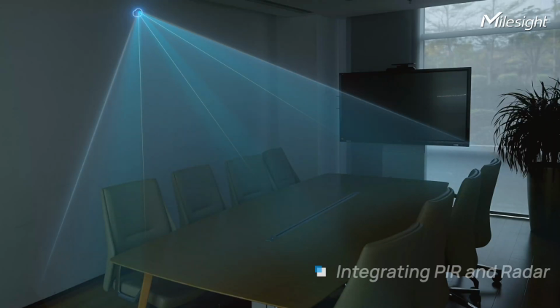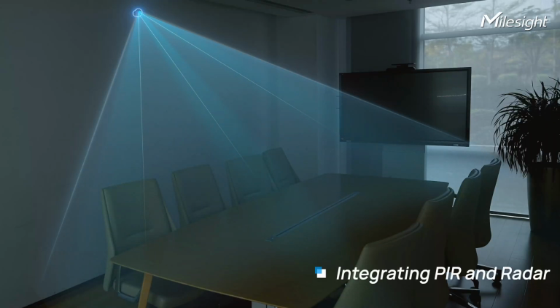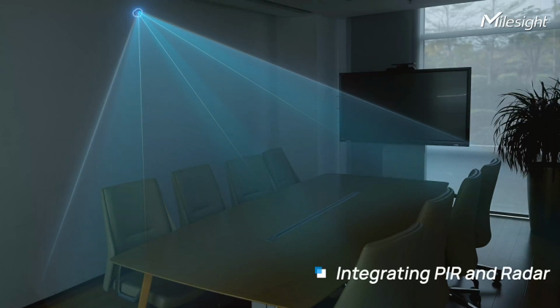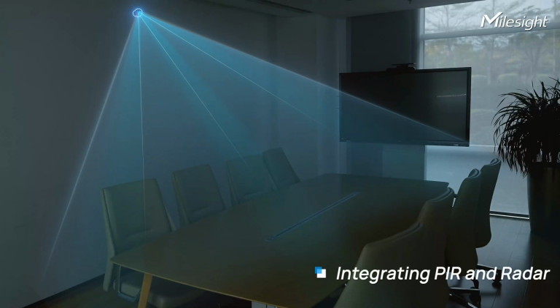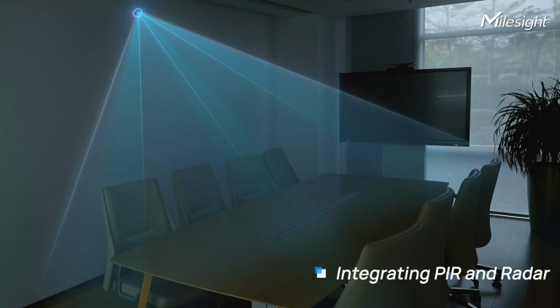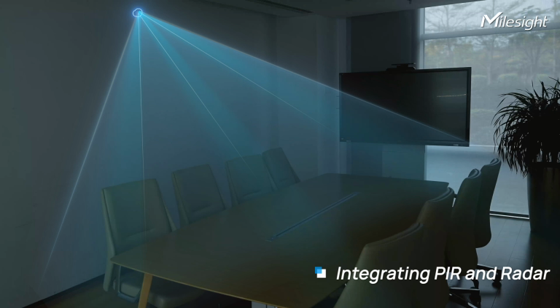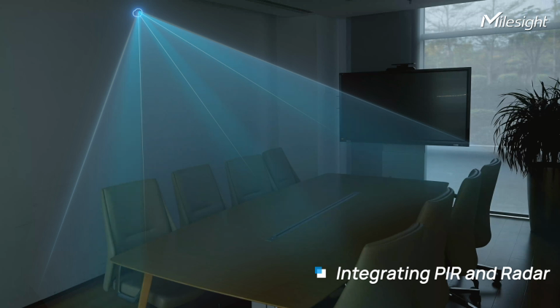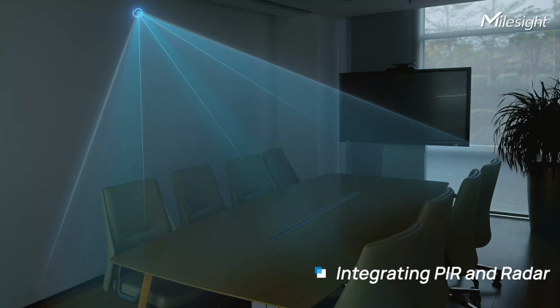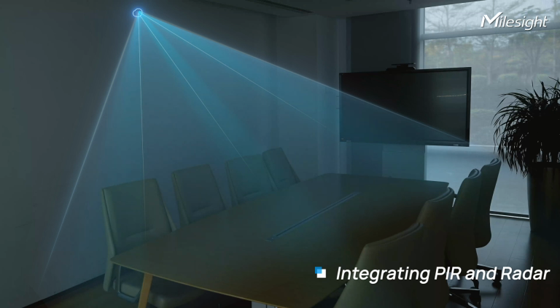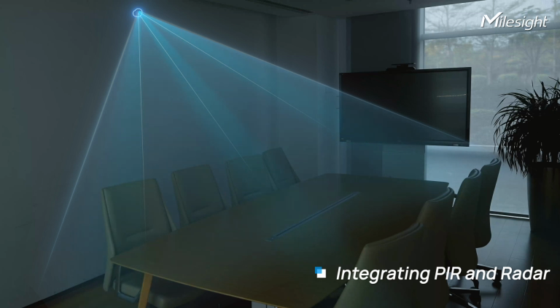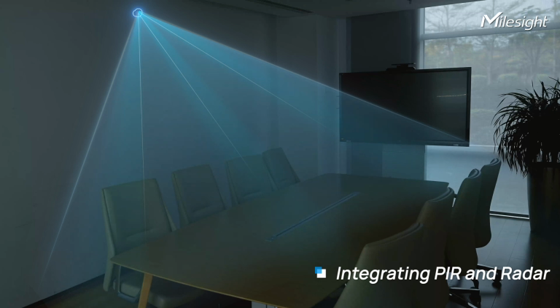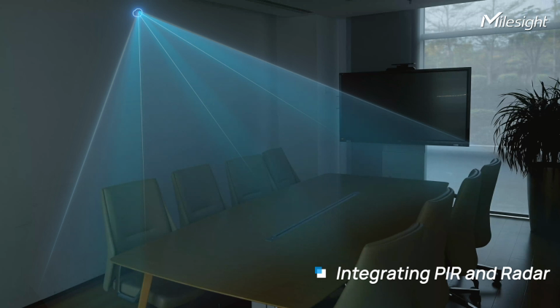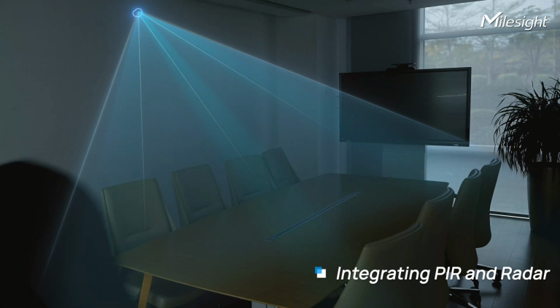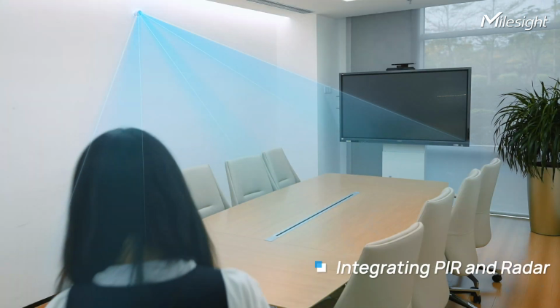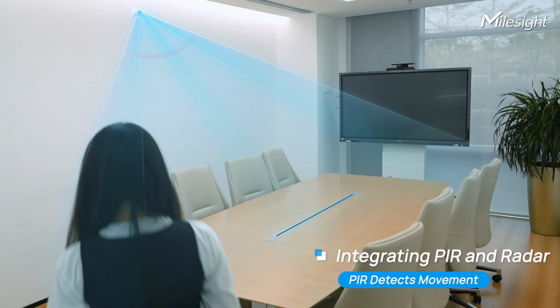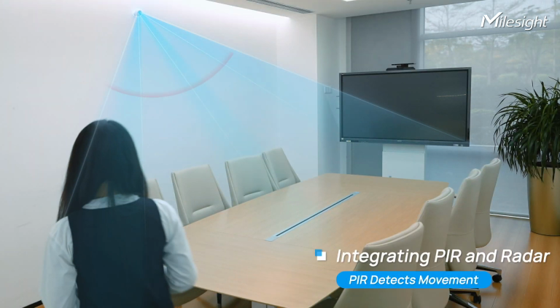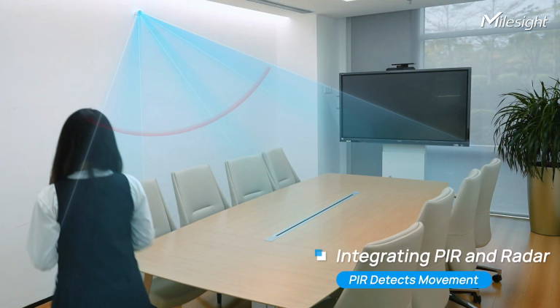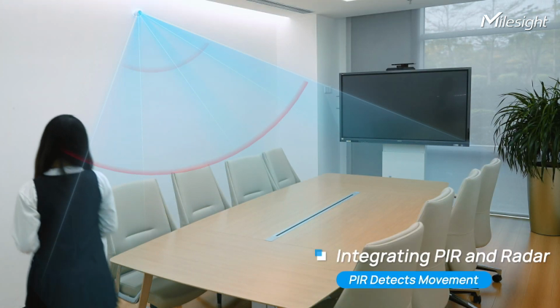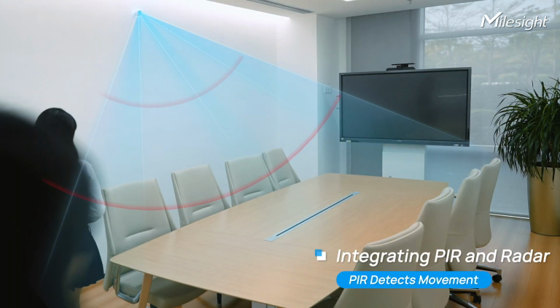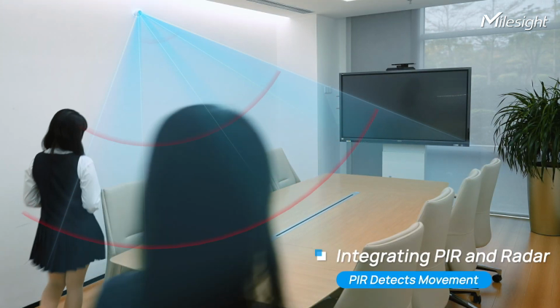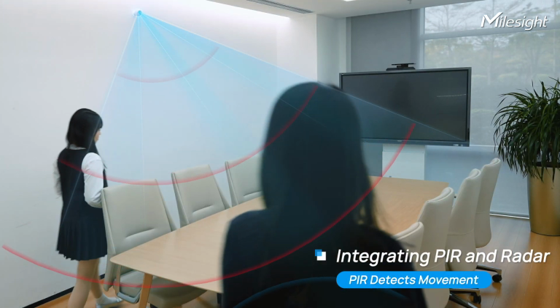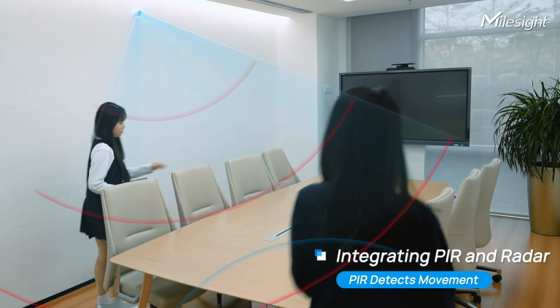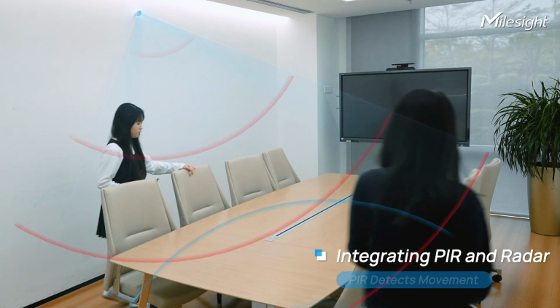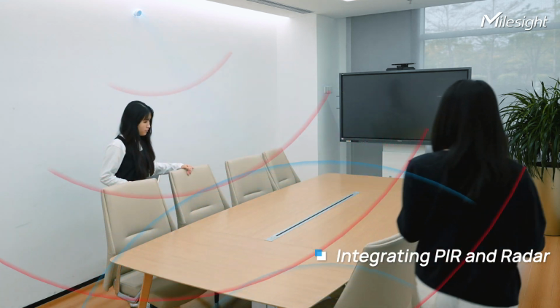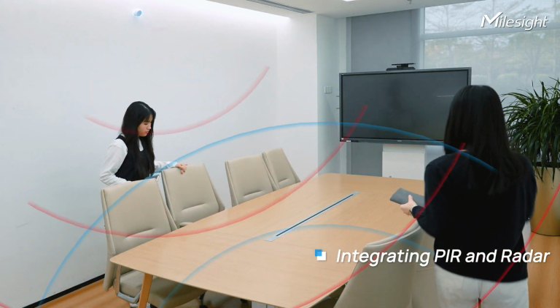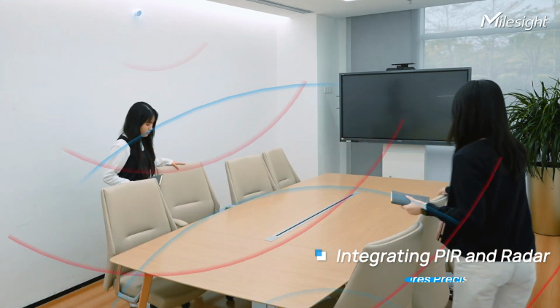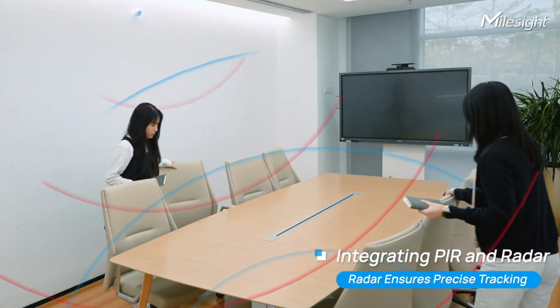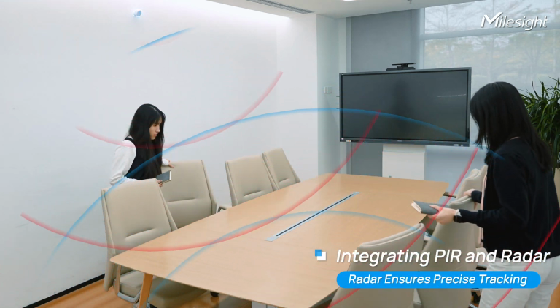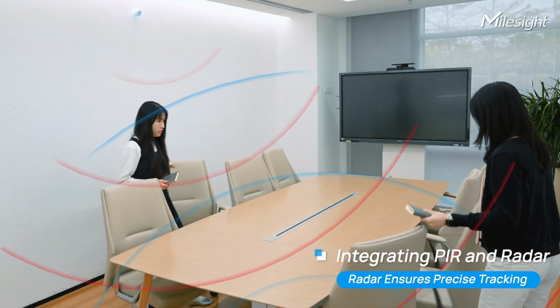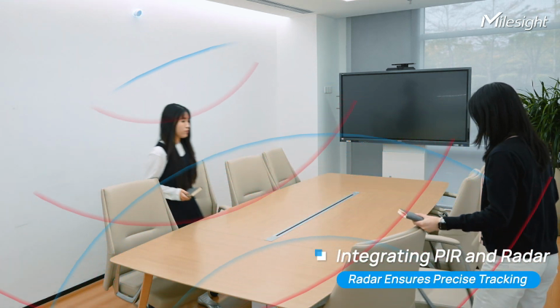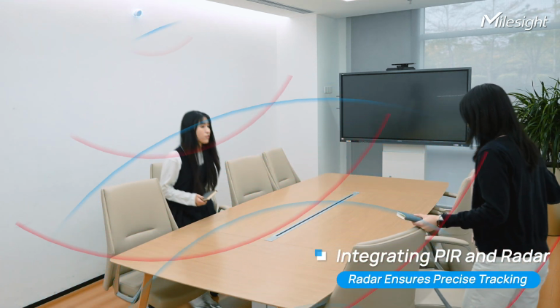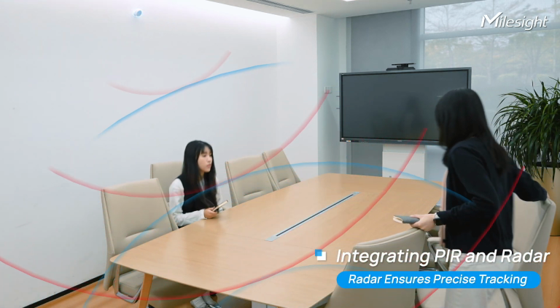VS370 combines PIR and radar technologies for industry-leading accuracy. PIR detects movement as individuals enter the meeting room, seamlessly activating radar for precise tracking.